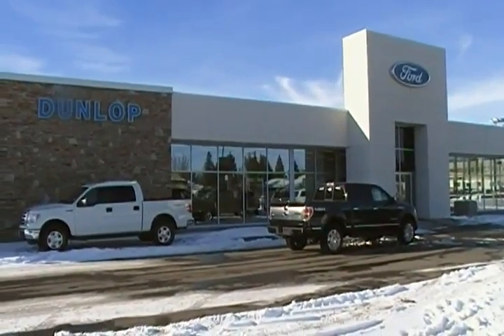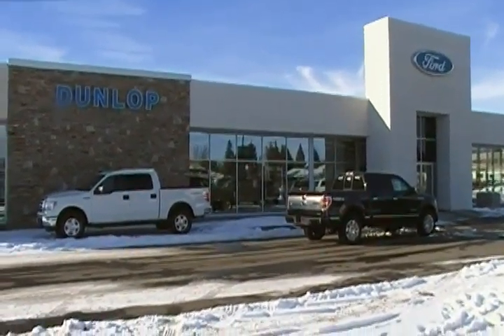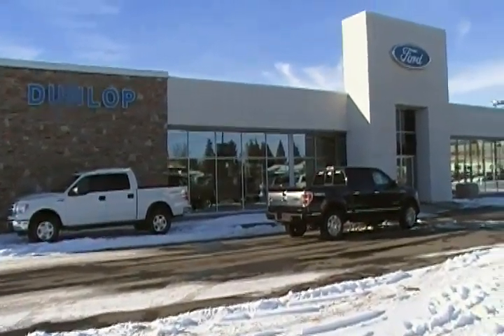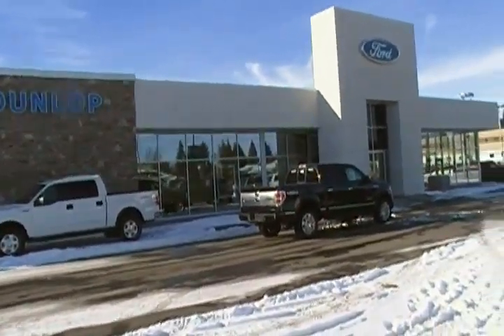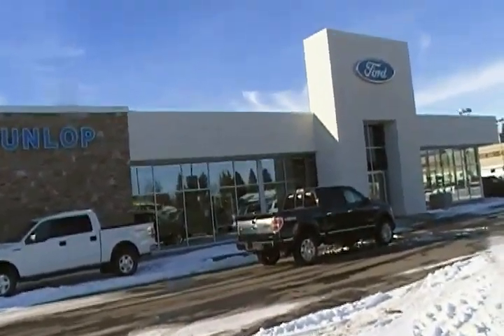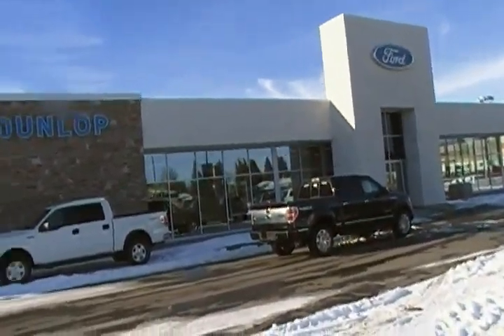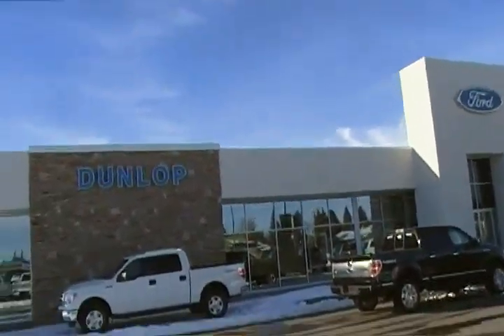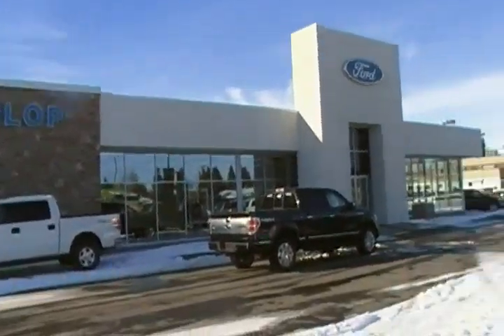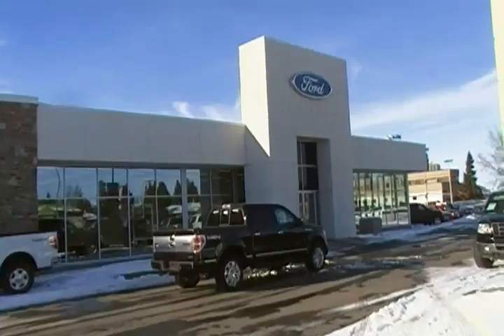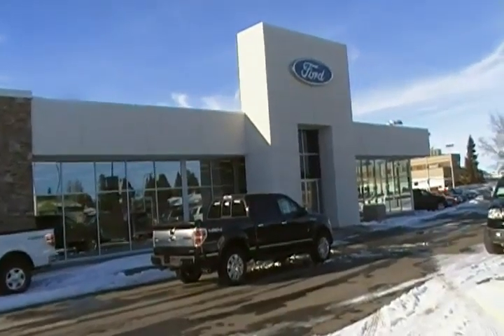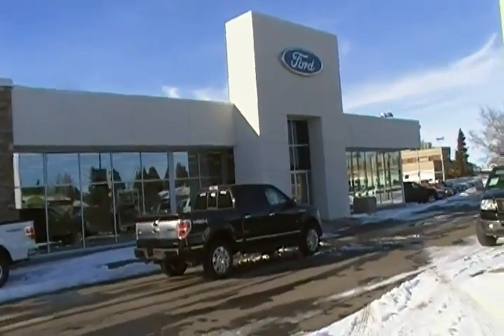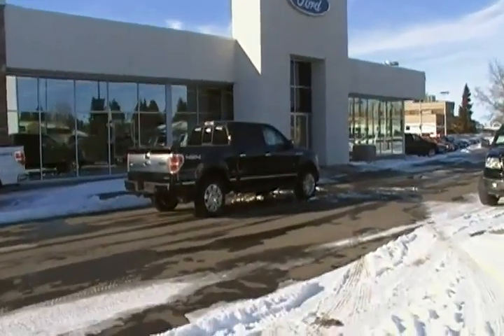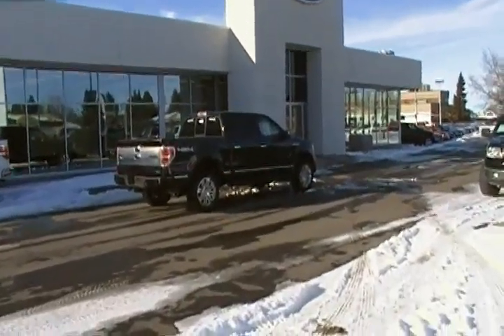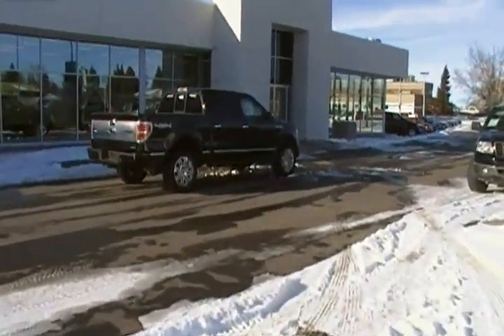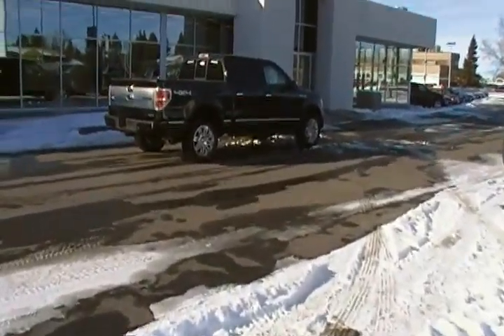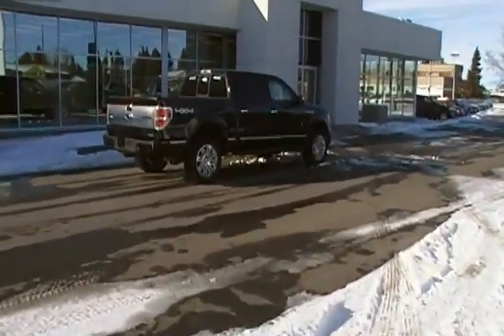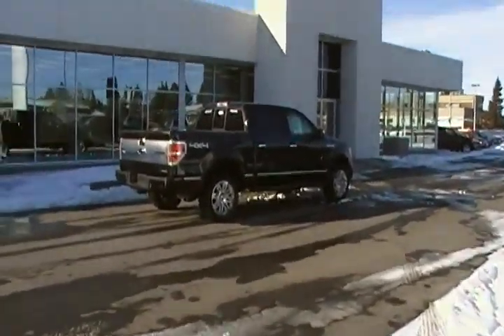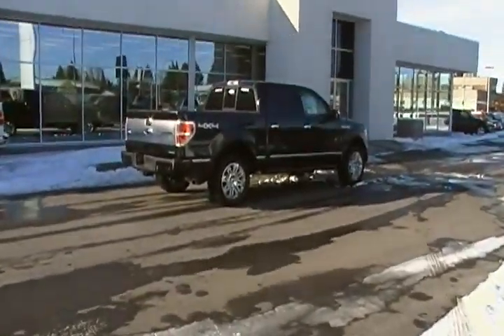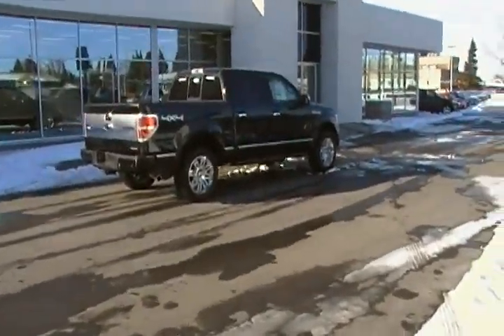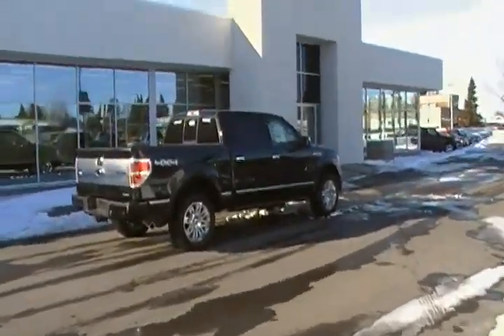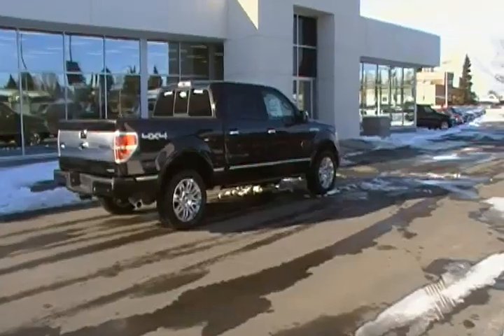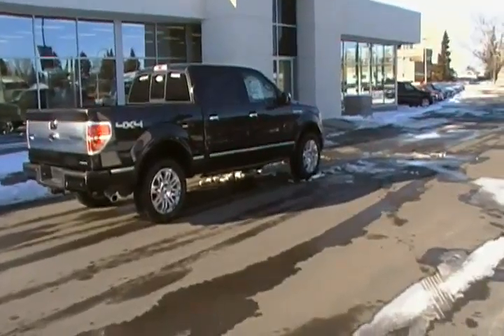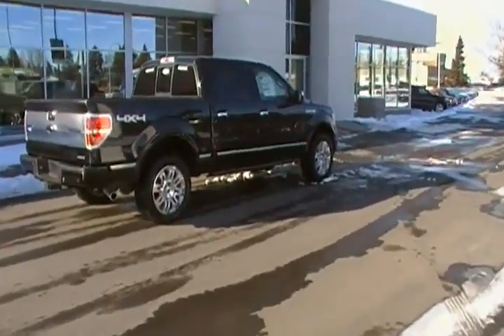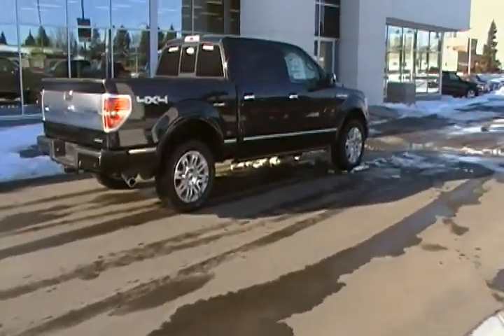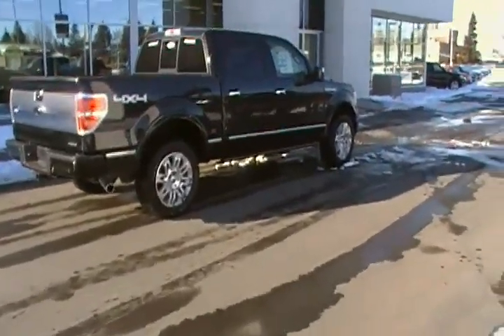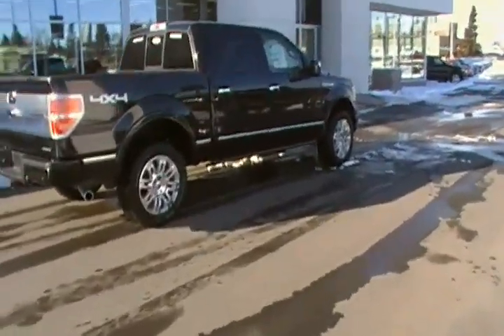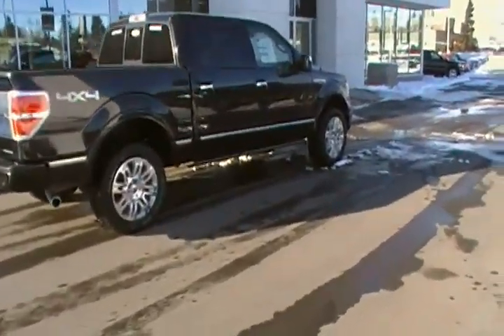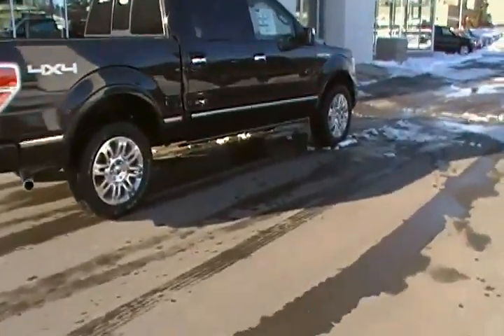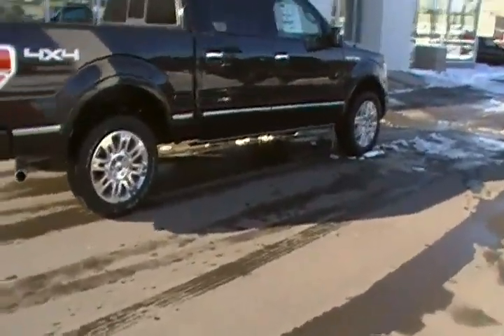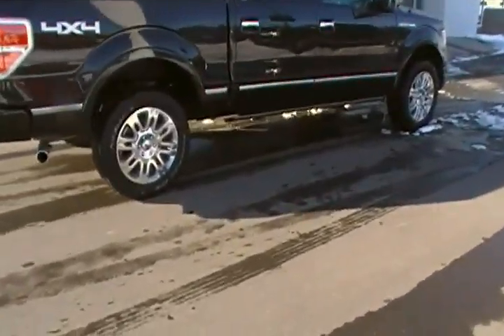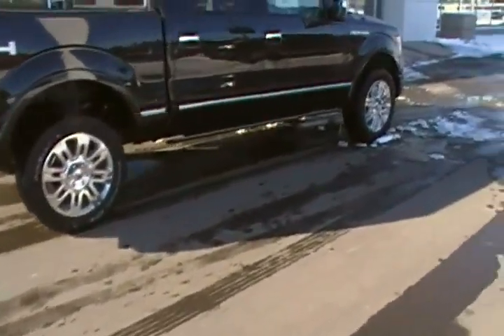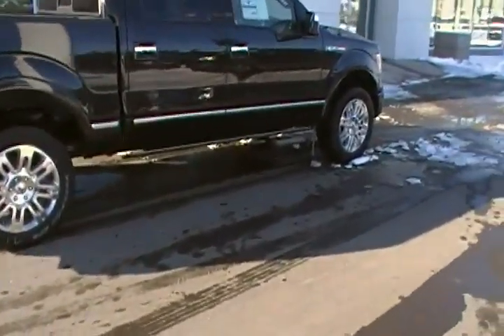Hey Ryan, Bob here from Dunlop Ford. I know you're a pretty busy guy so I thought I'd just give you a video on one of these trucks and then we can get together and drive one at a later date. This is the Platinum — it's kind of the truck of all trucks with Ford.